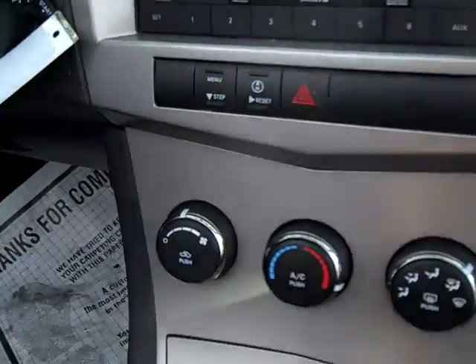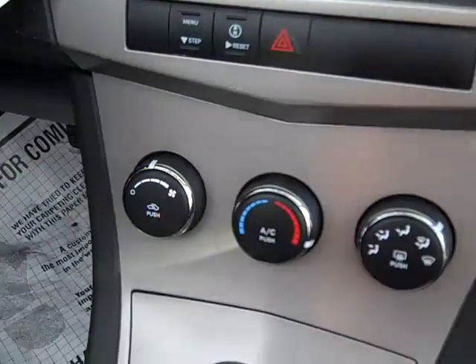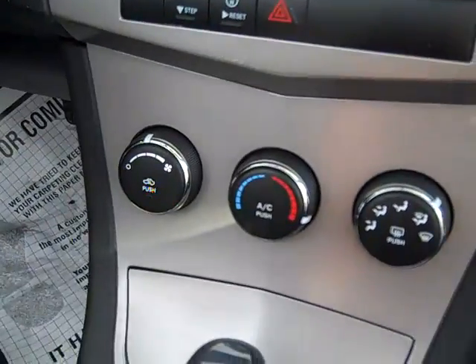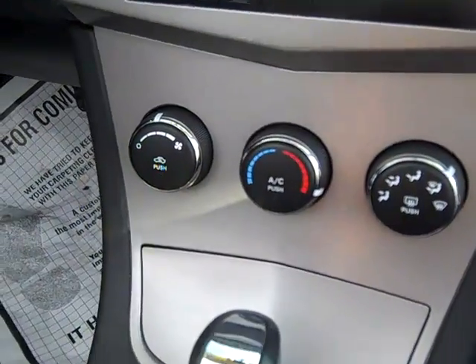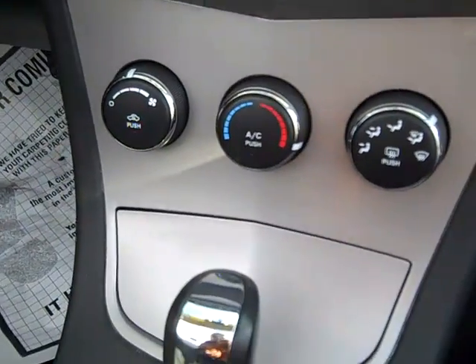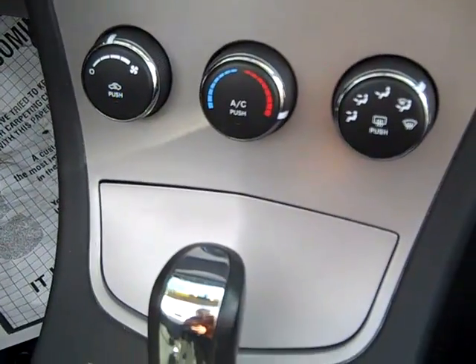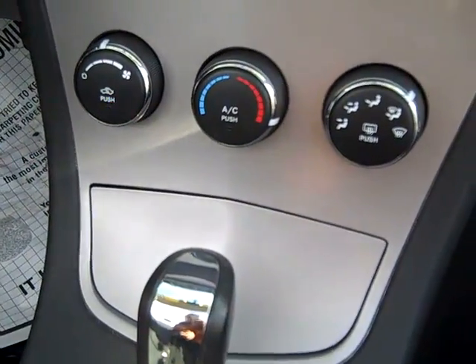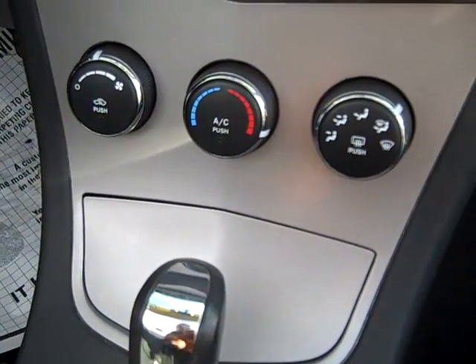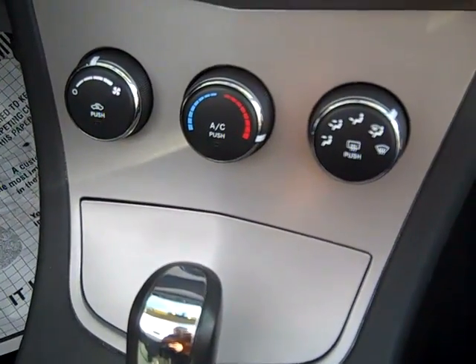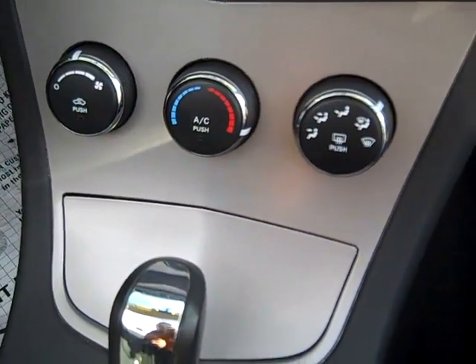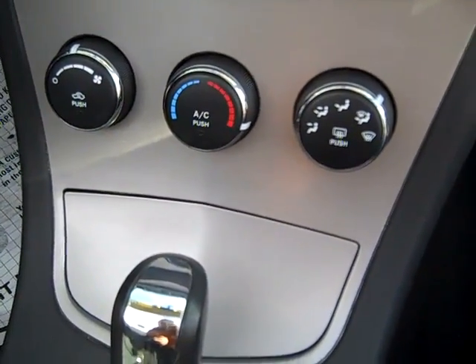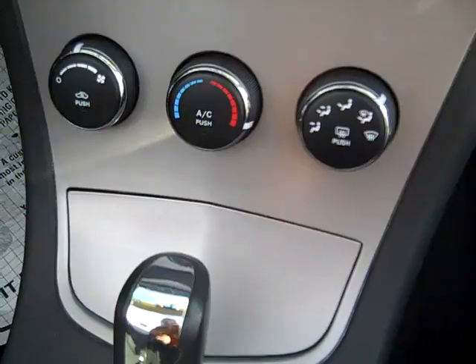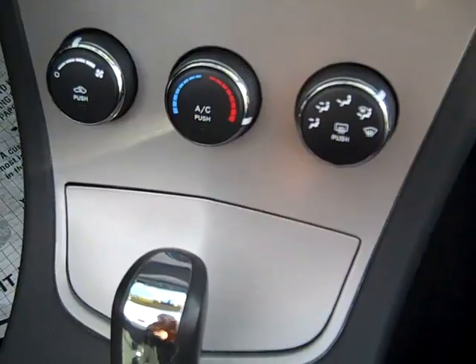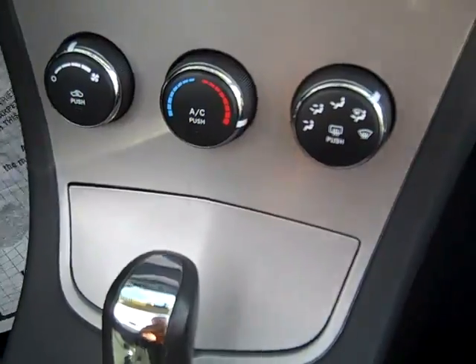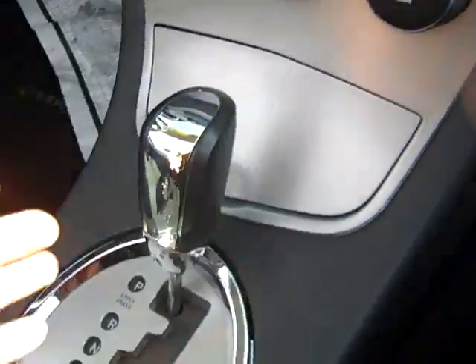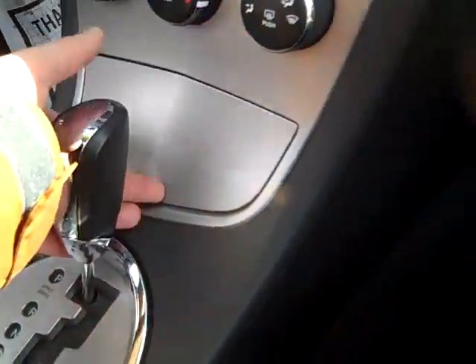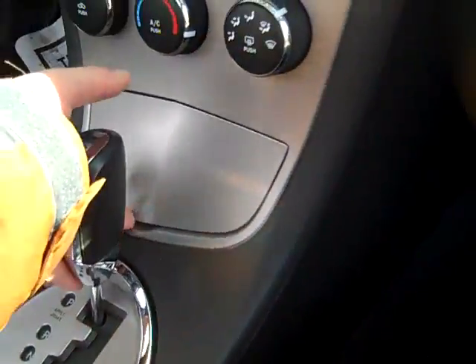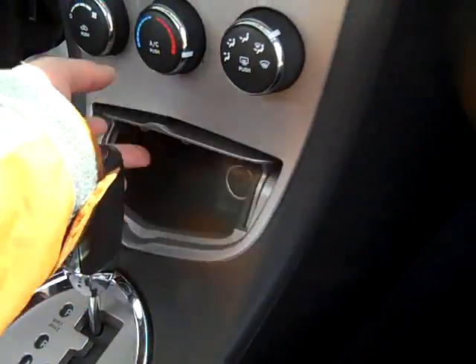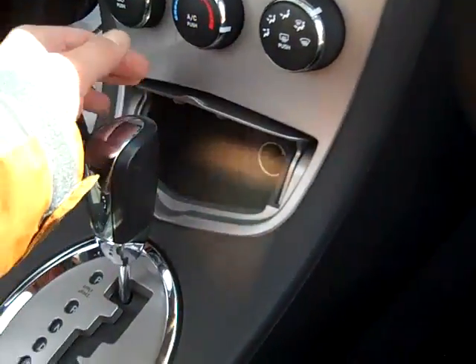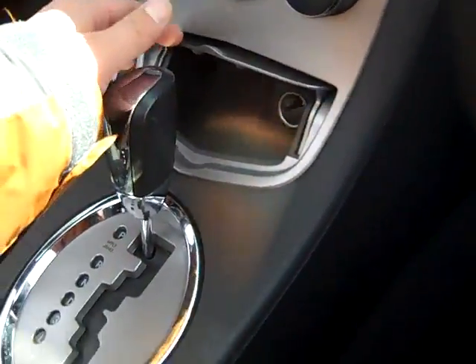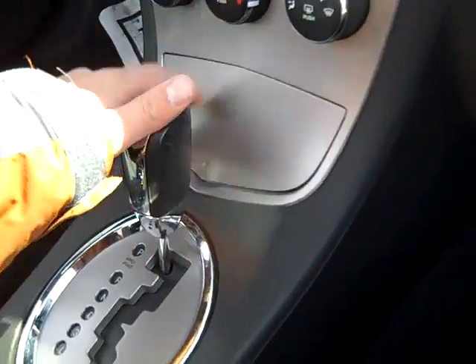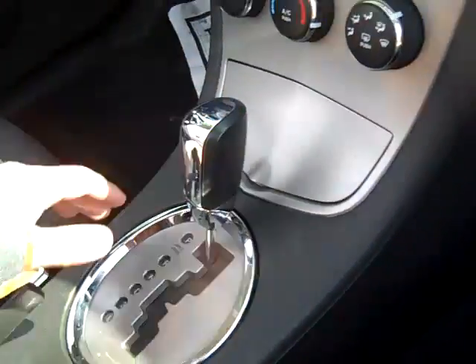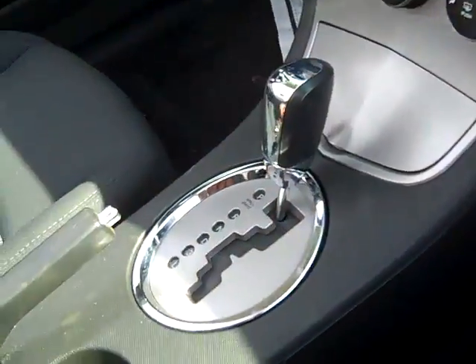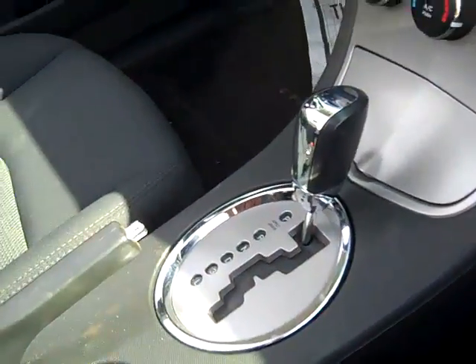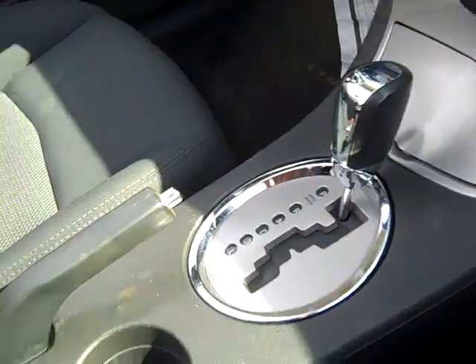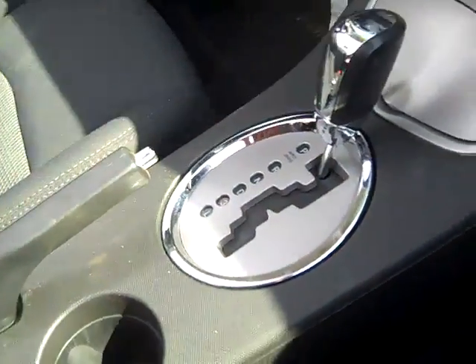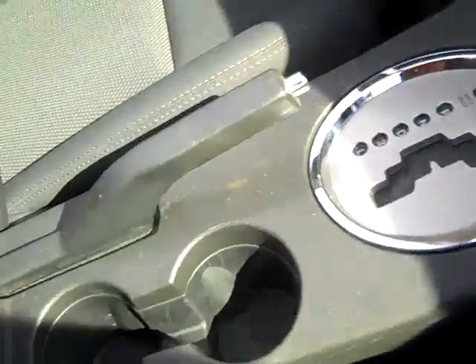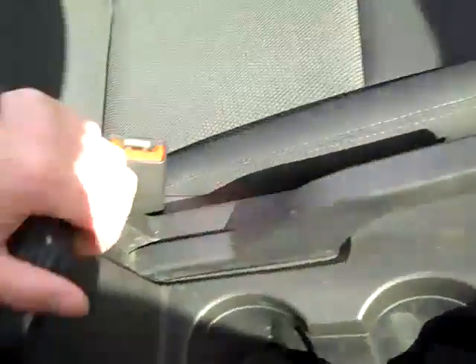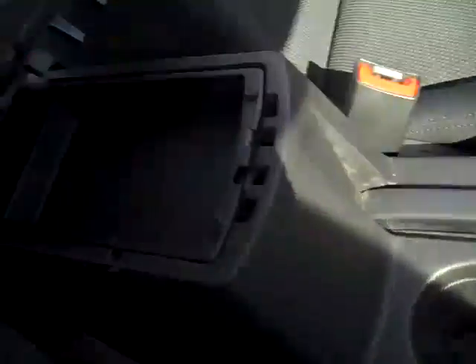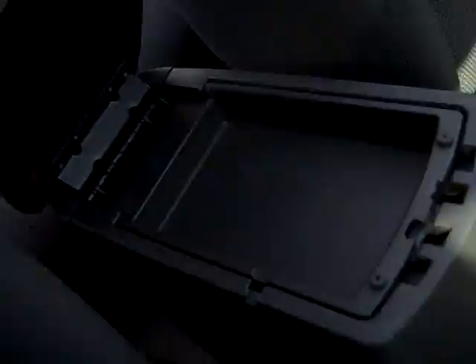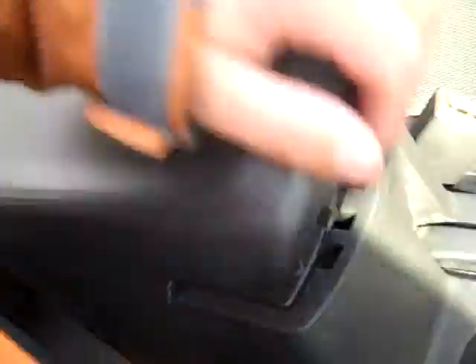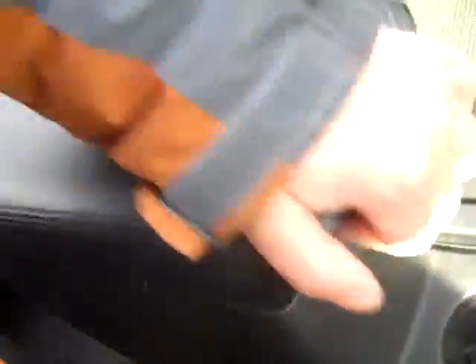Air Conditioning, Rear Defrost, Automatic Transmission, Center Console.